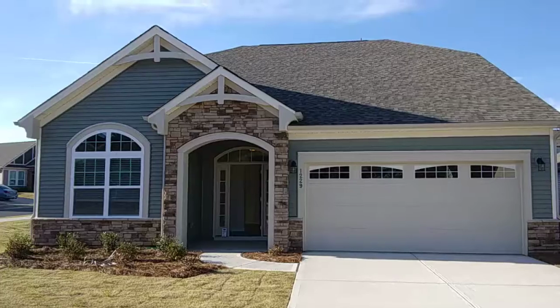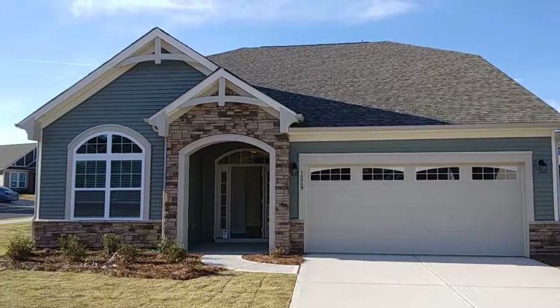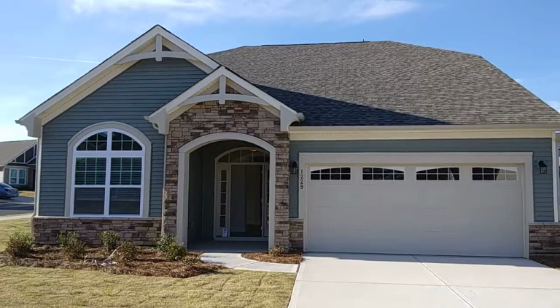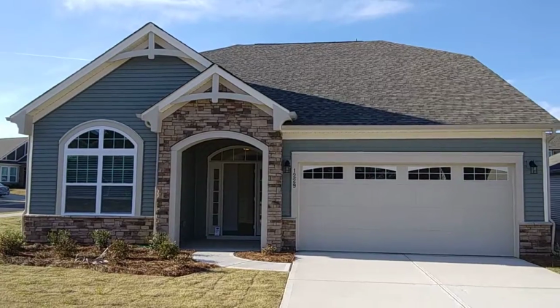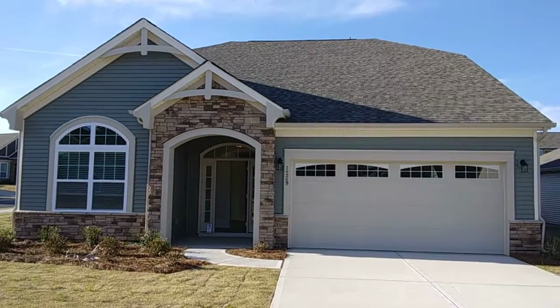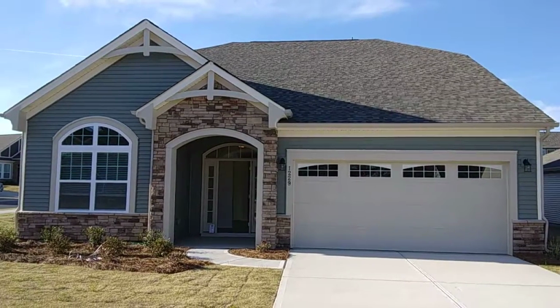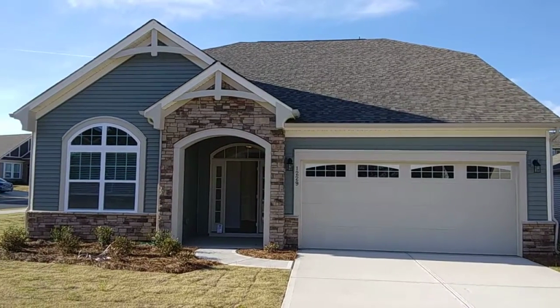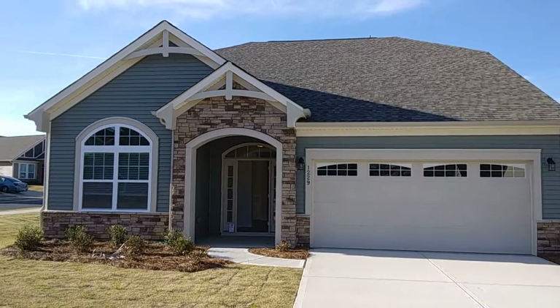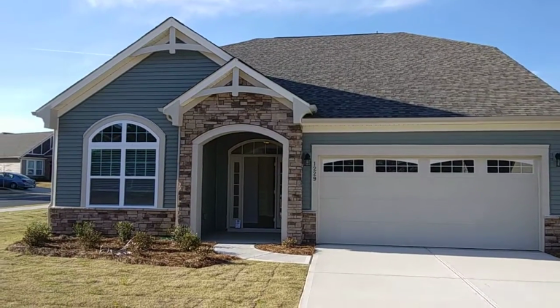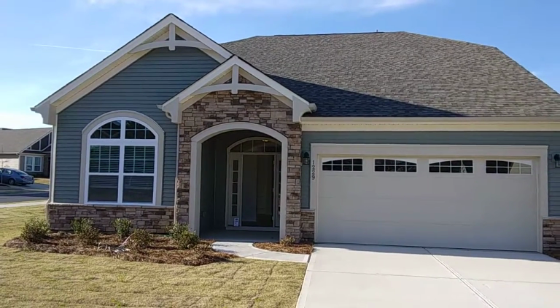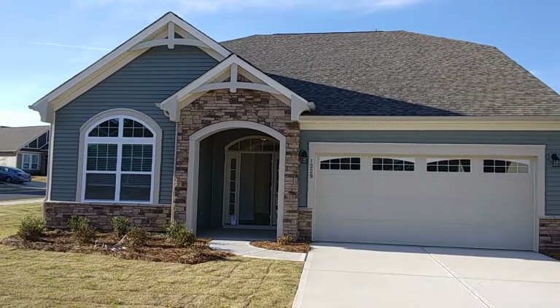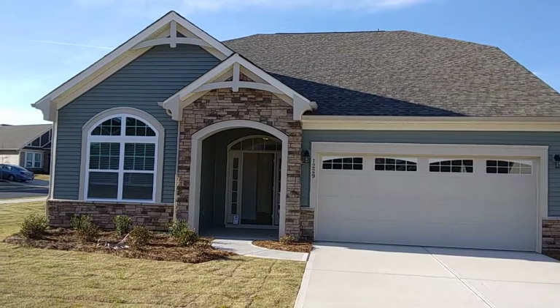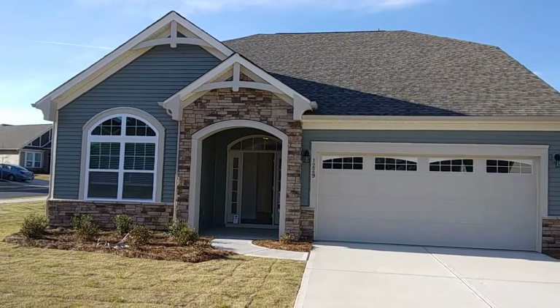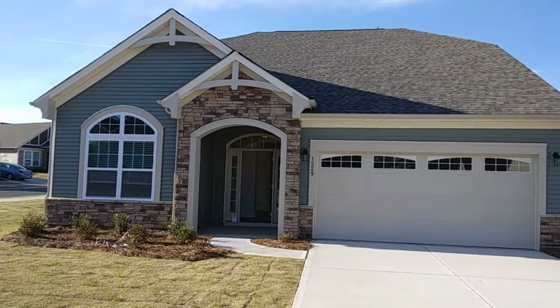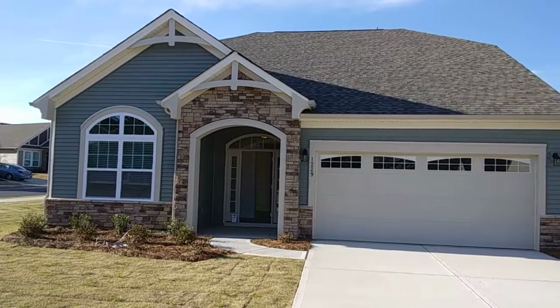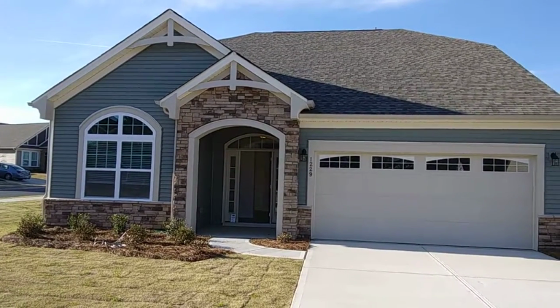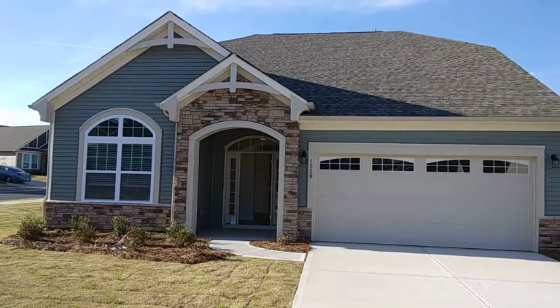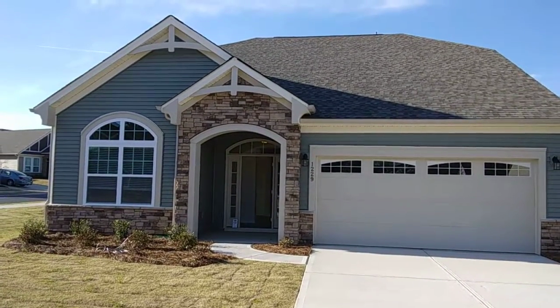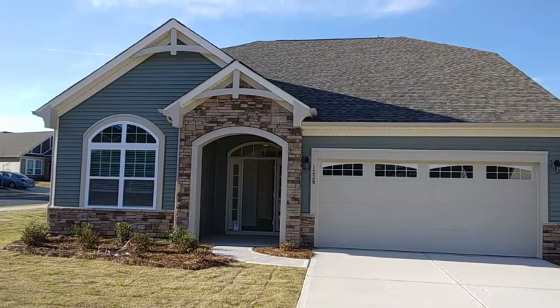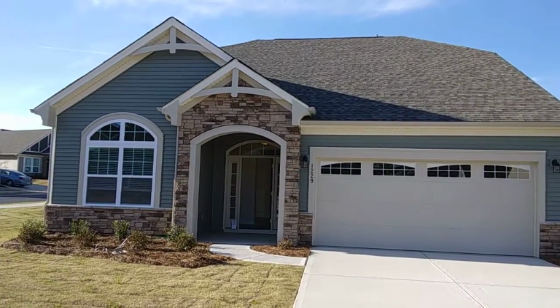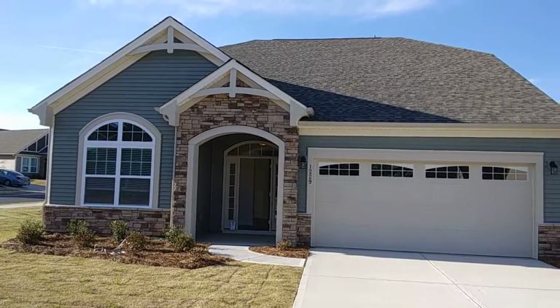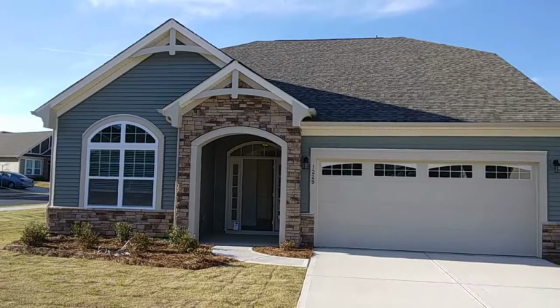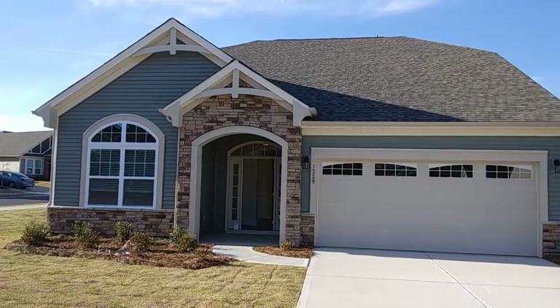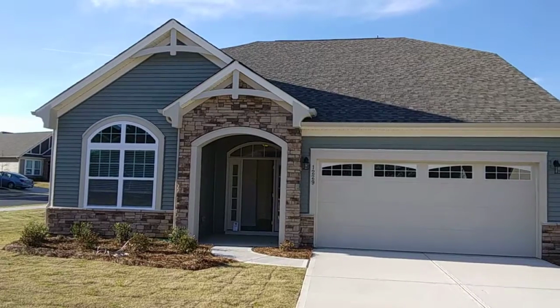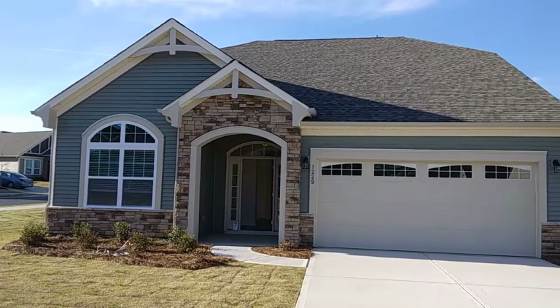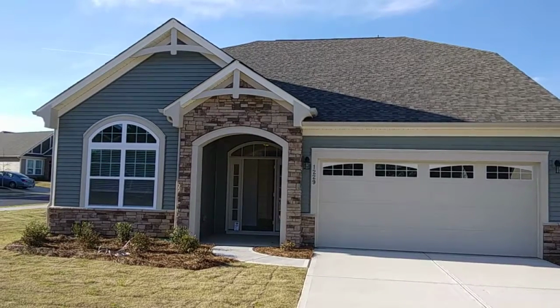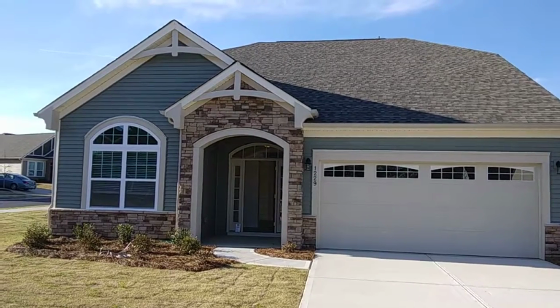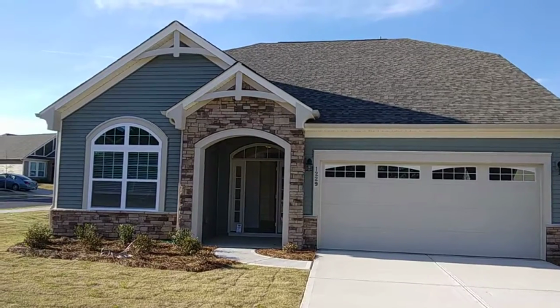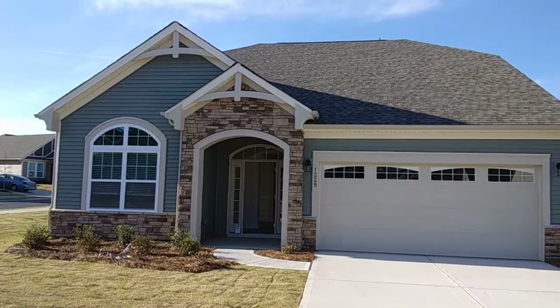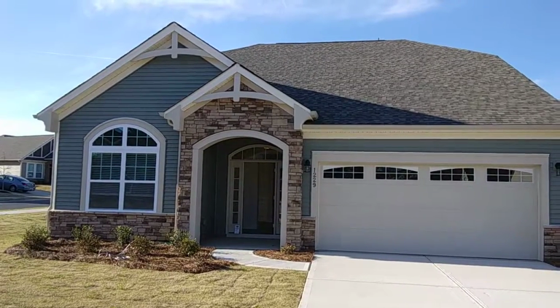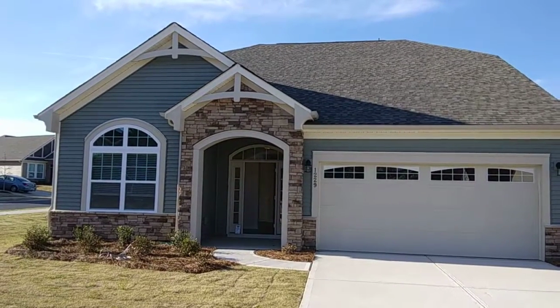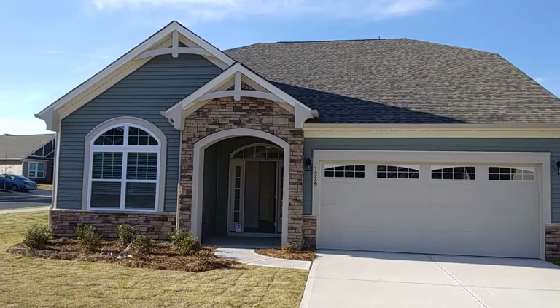Alrighty, I think we're back far enough. Looking at a ranch plan now. This is a Maris. Still three bedroom, two baths, 2100 square feet.